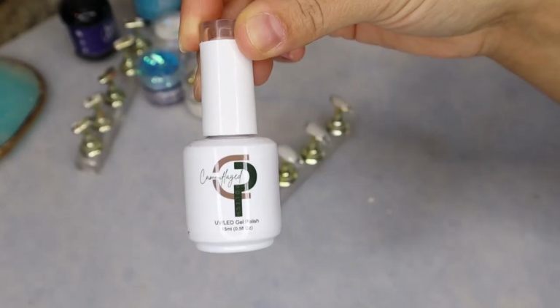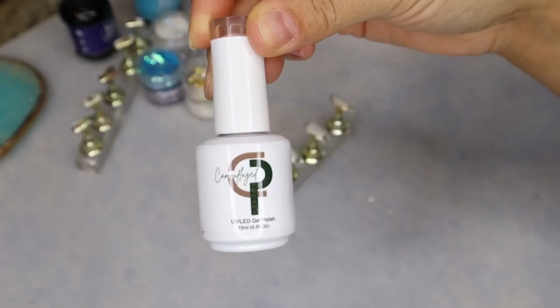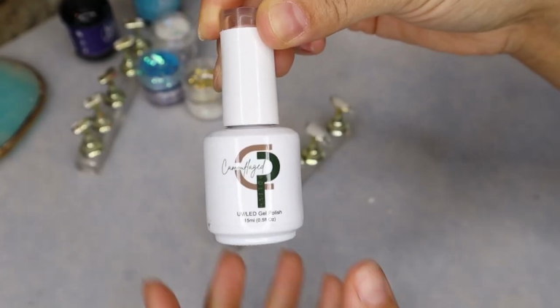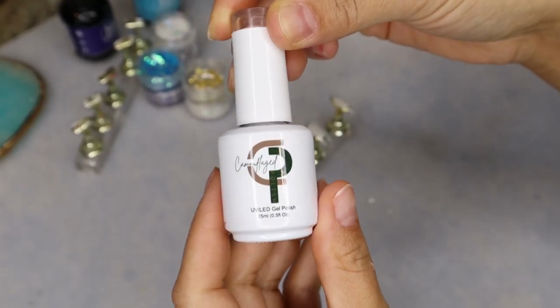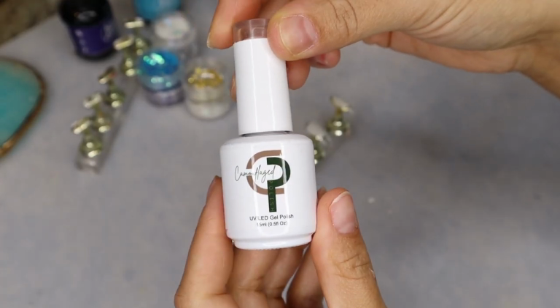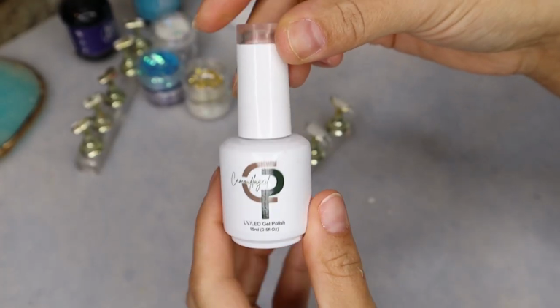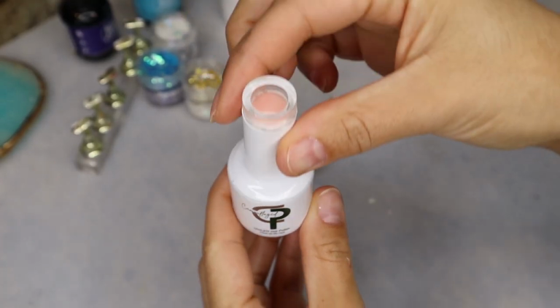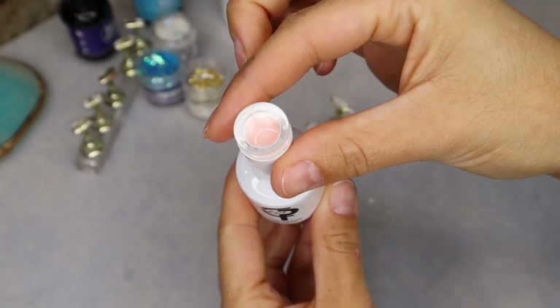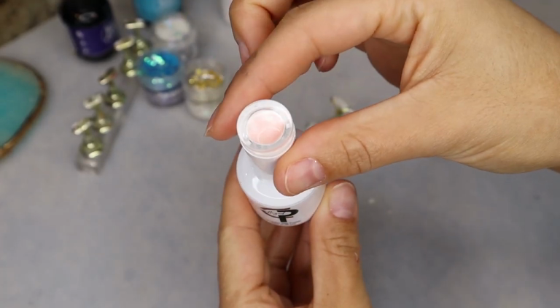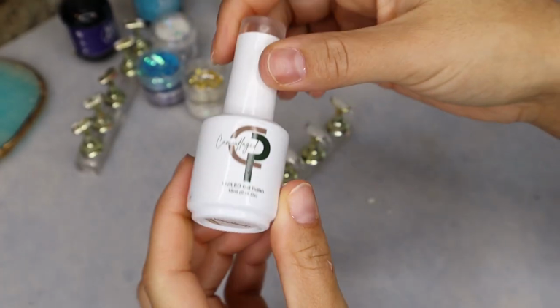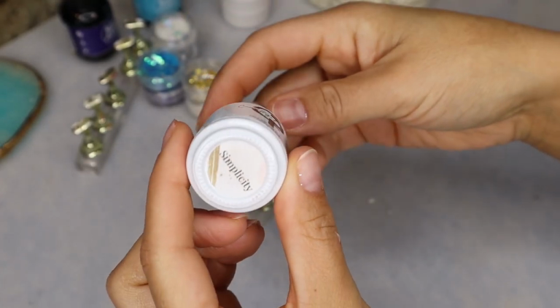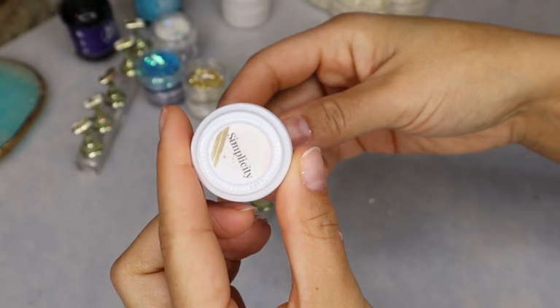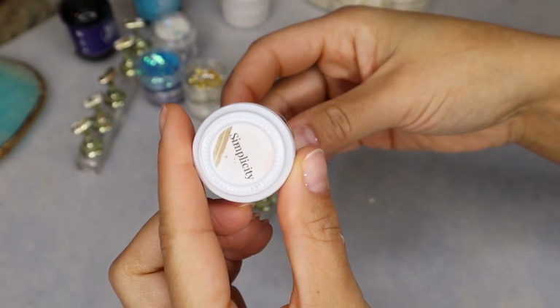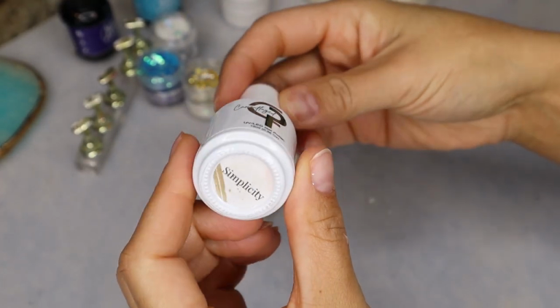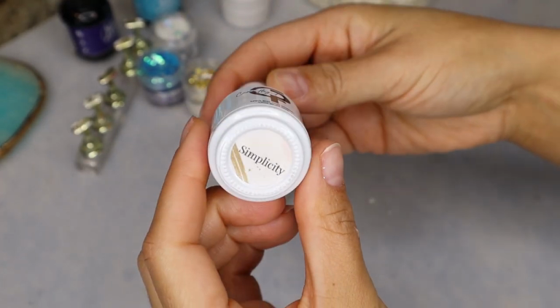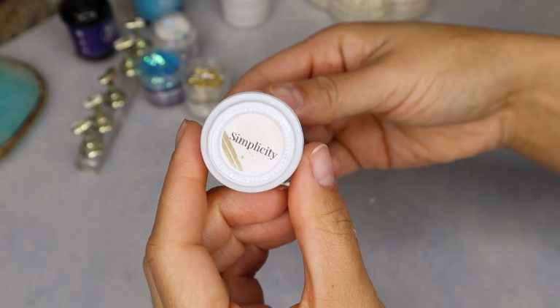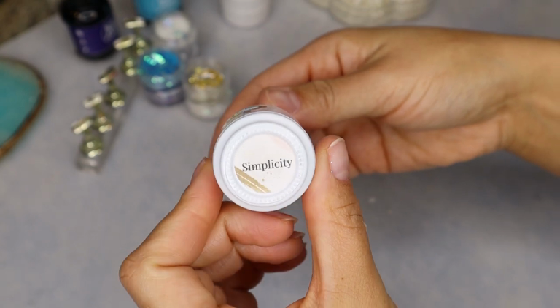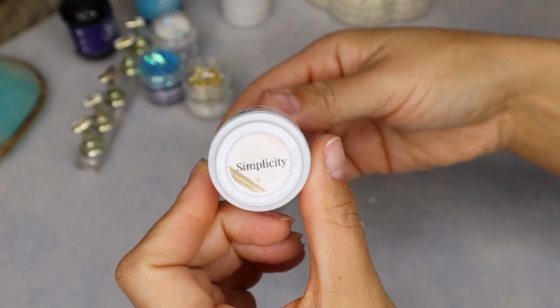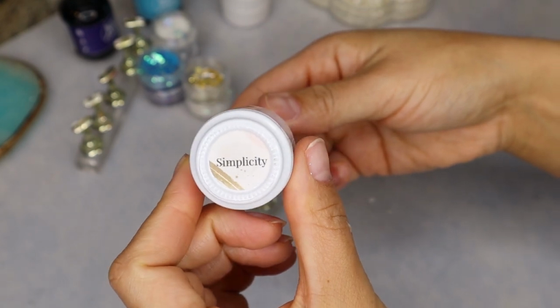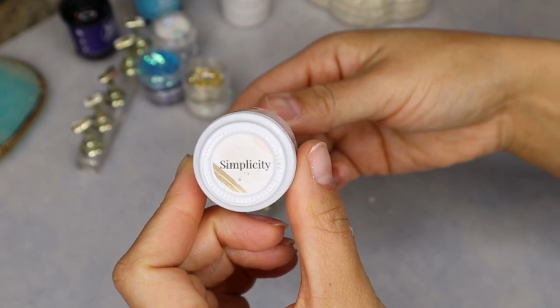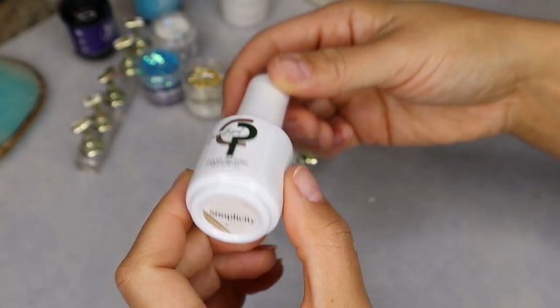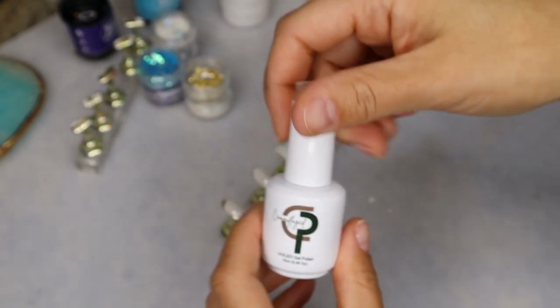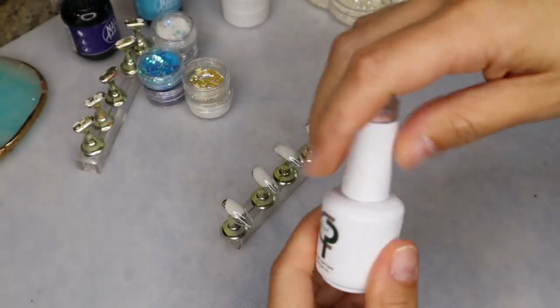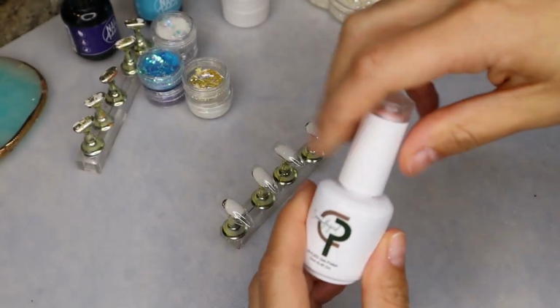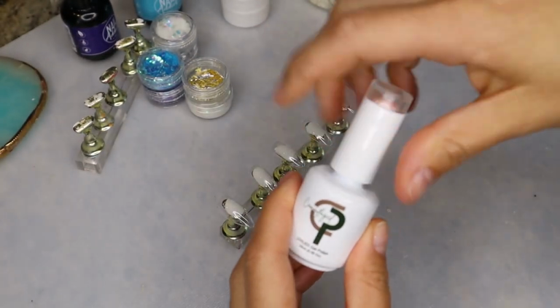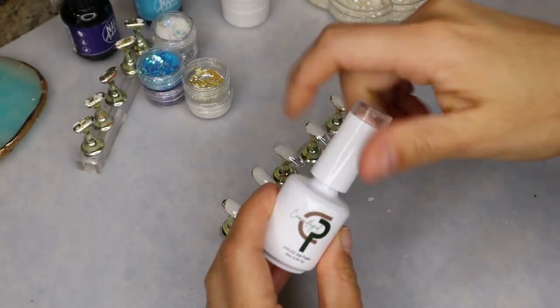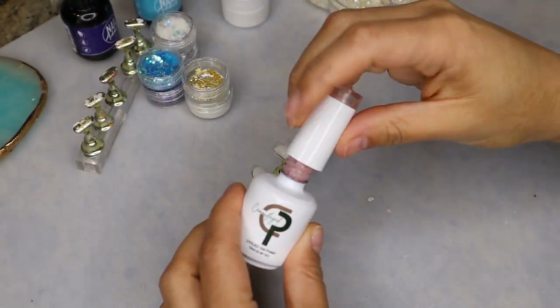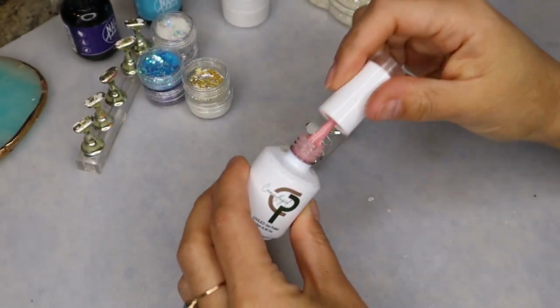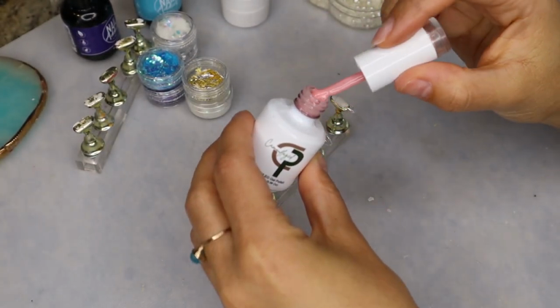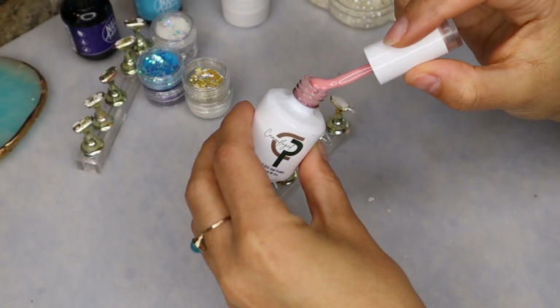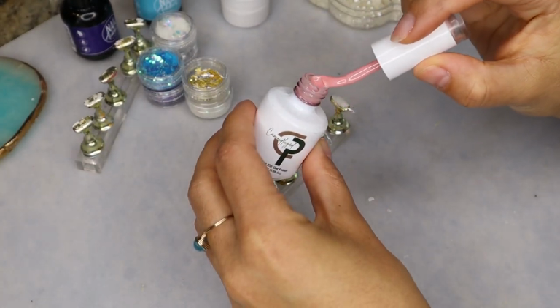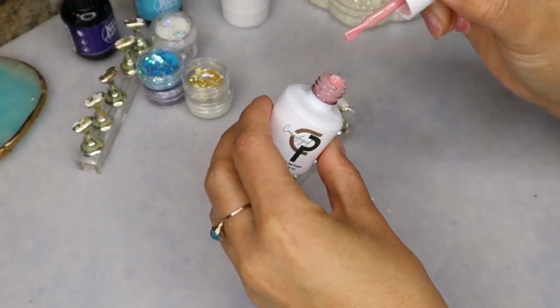For the first nail design, I'm going to be going in with a nude base. I'm using the color Simplicity from the brand Camouflage Polish and I do end up using two coats of this polish.